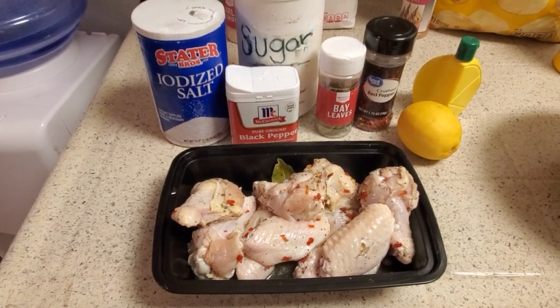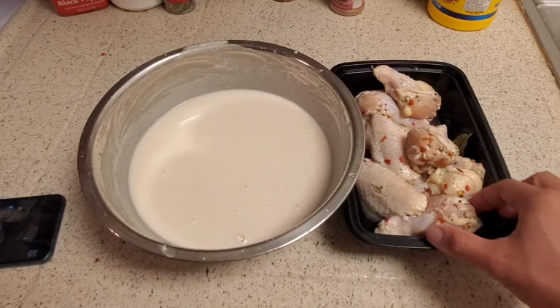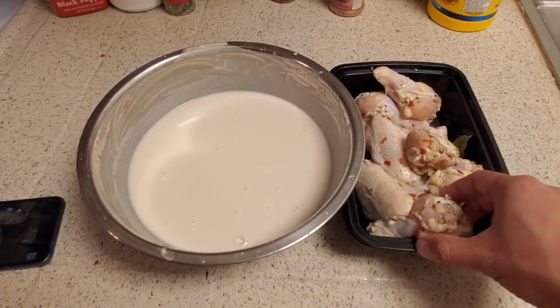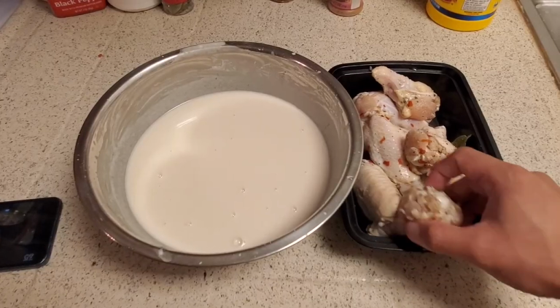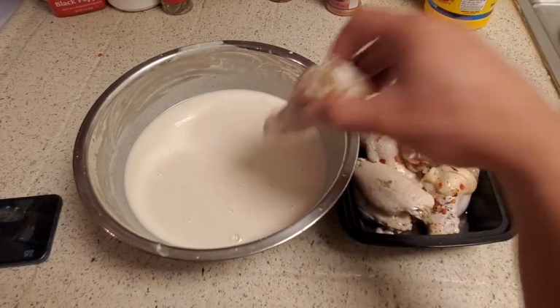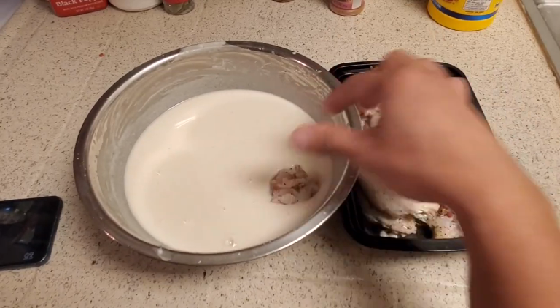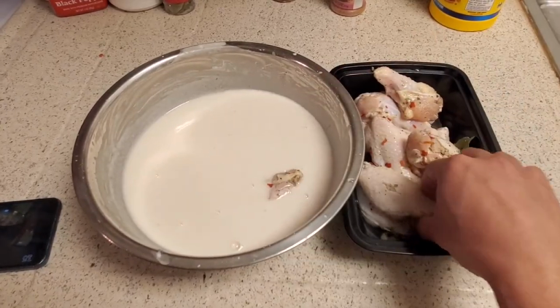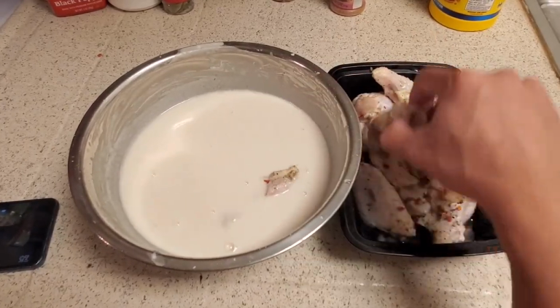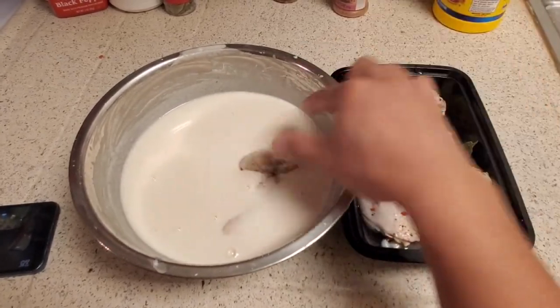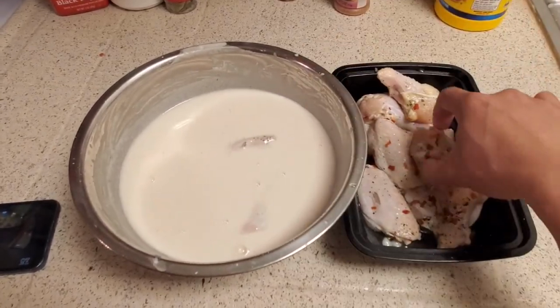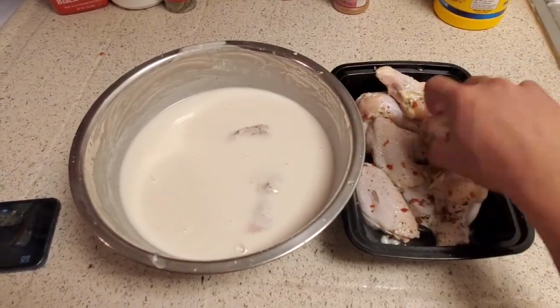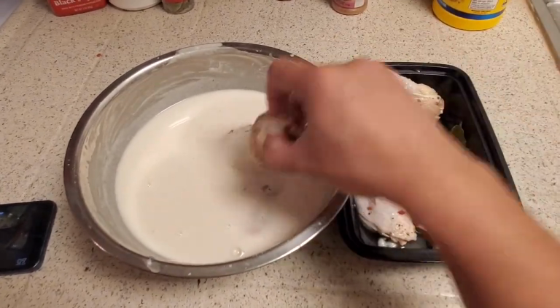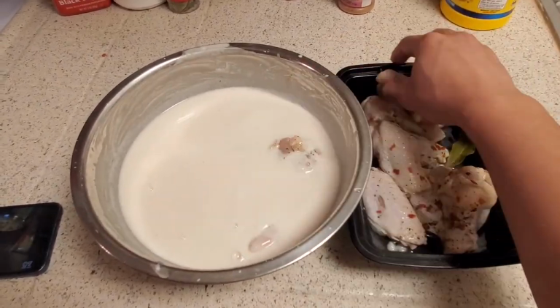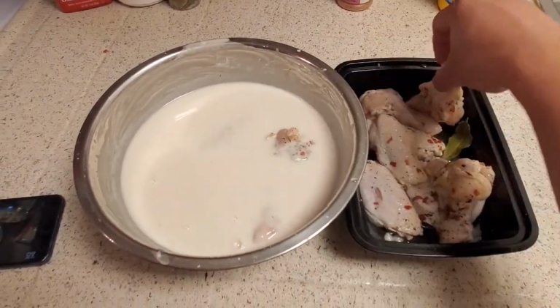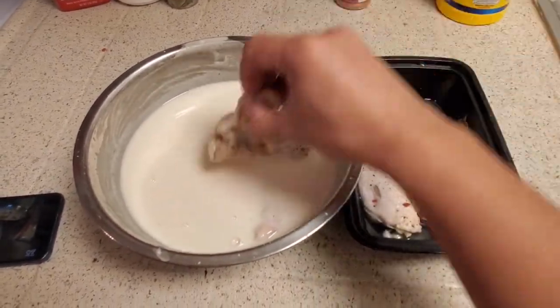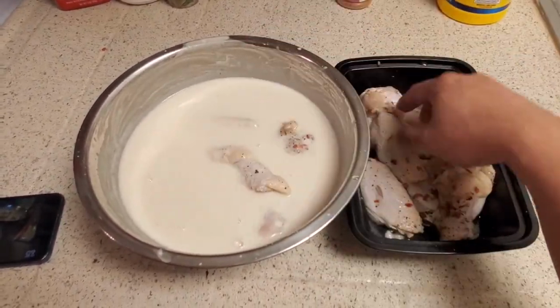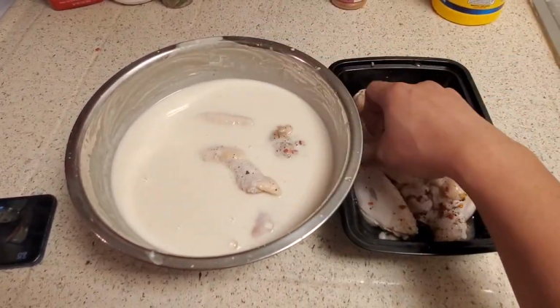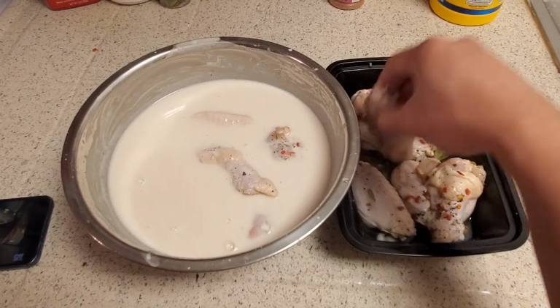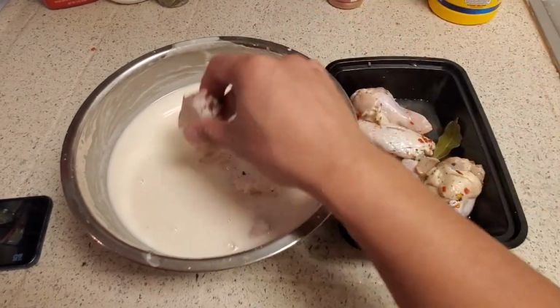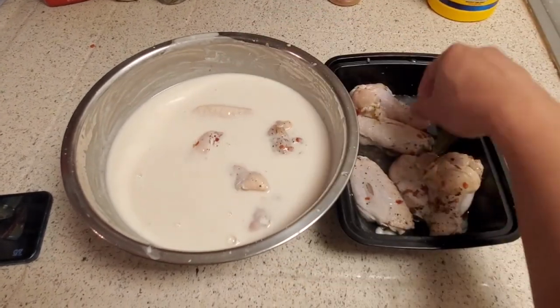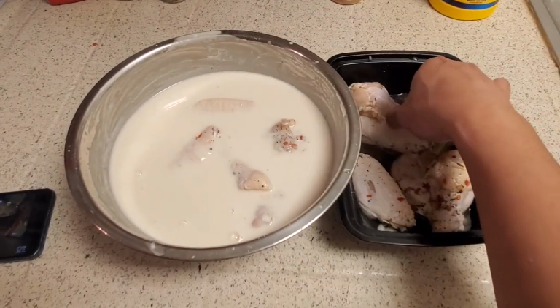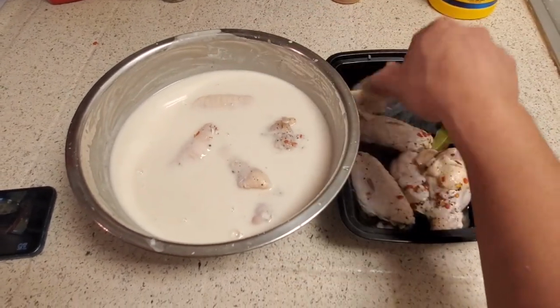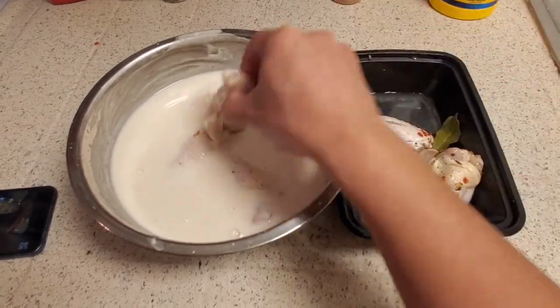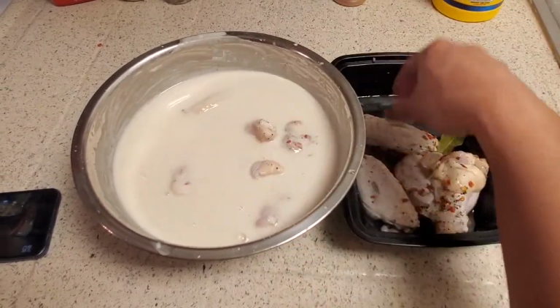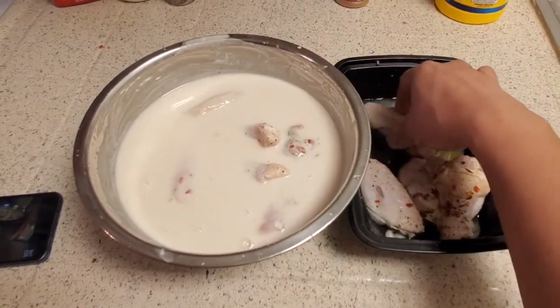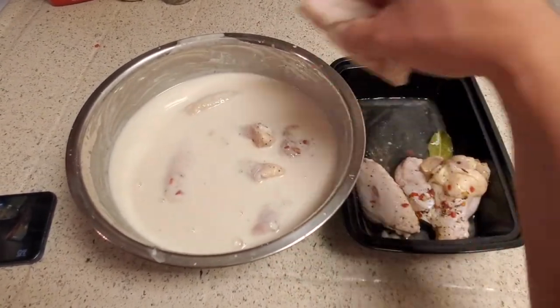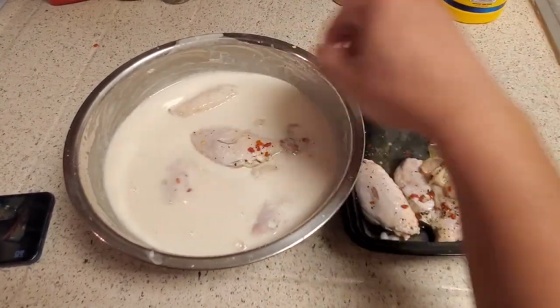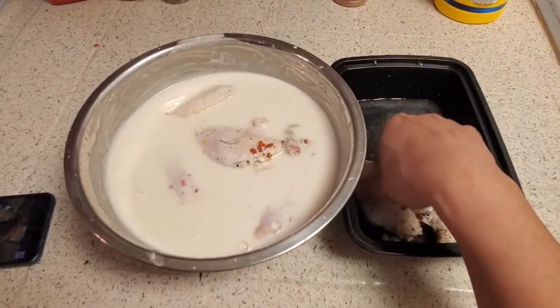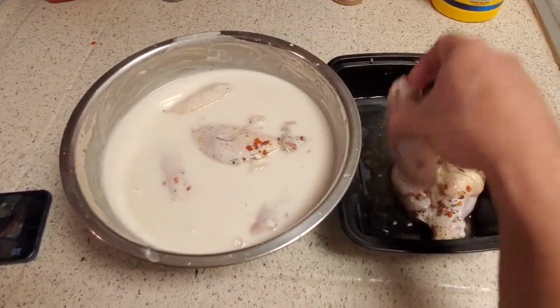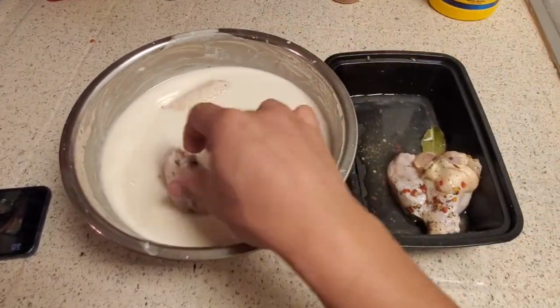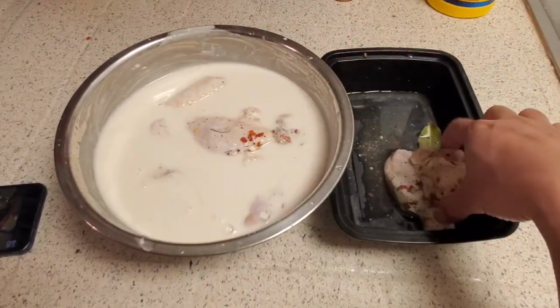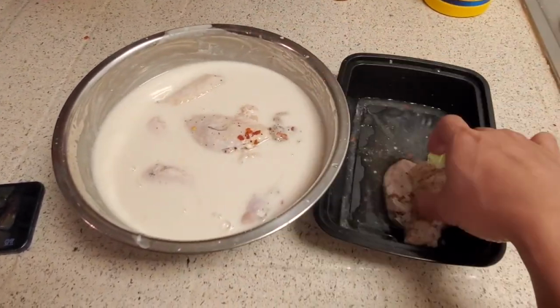Place the drained chicken in the buttermilk. If you can't find creamy buttermilk, just use complete pancake mix — that only needs water.